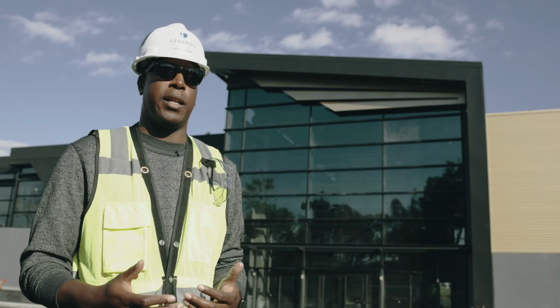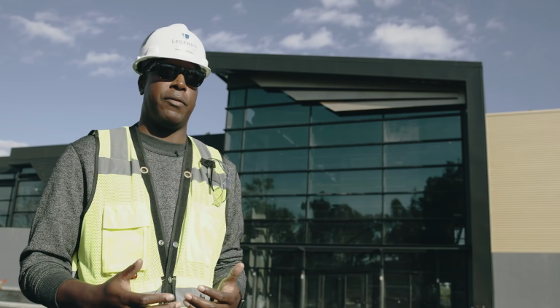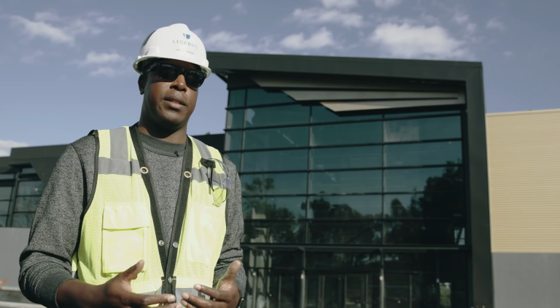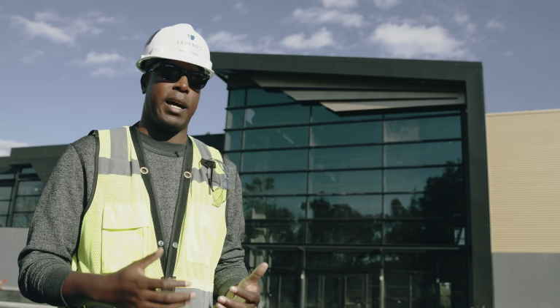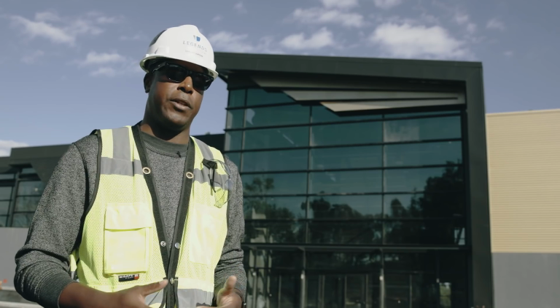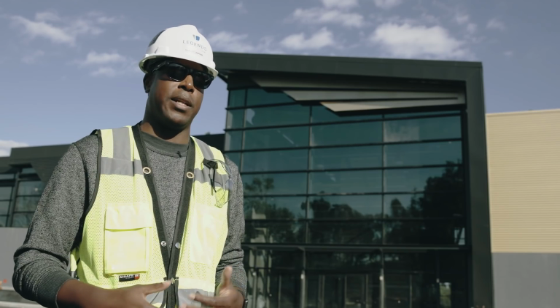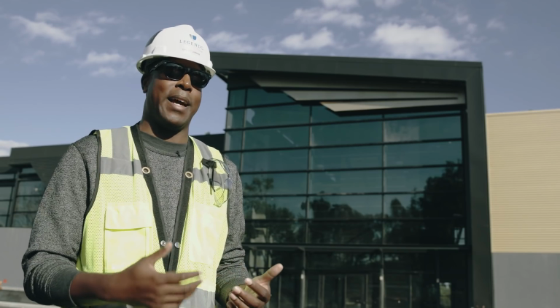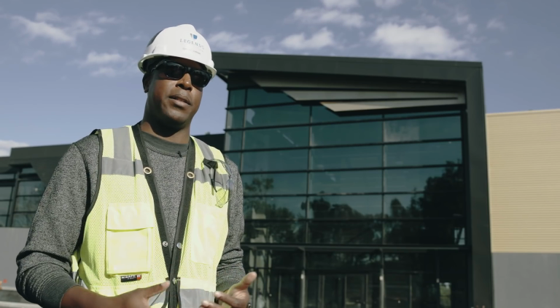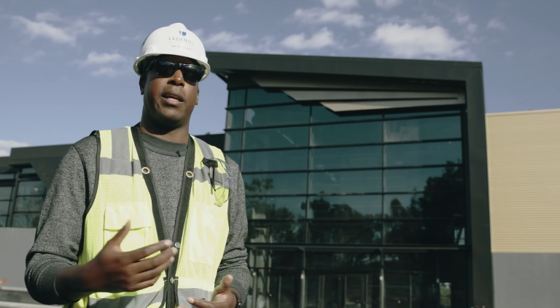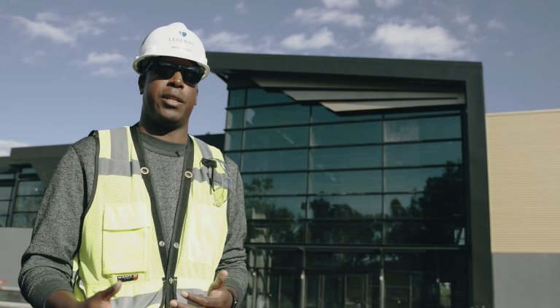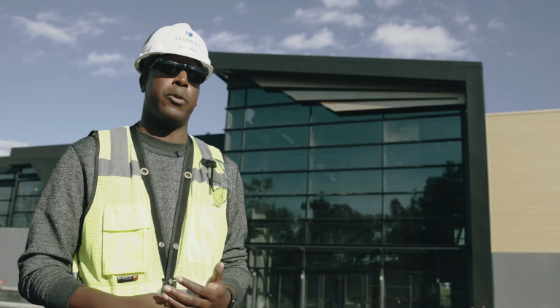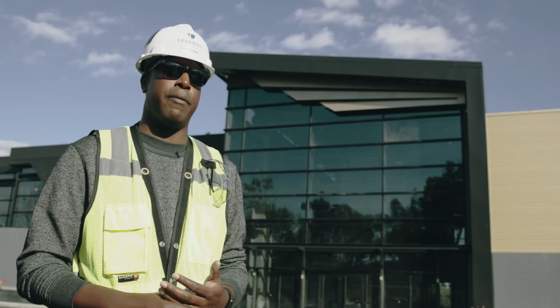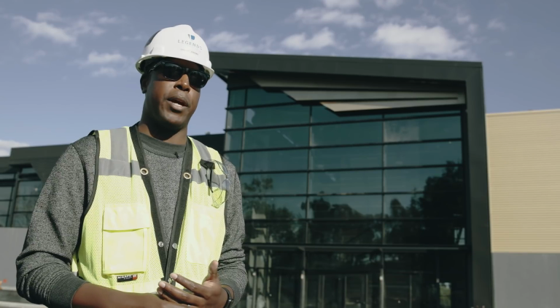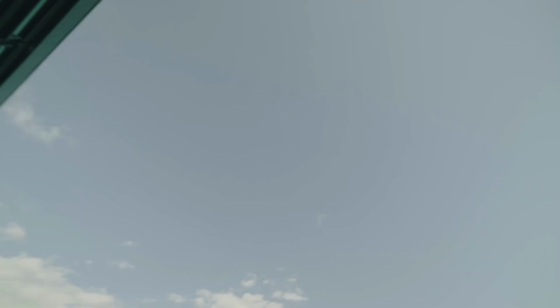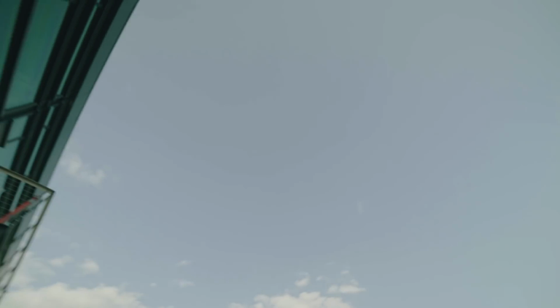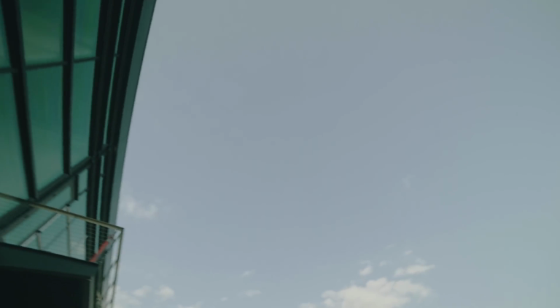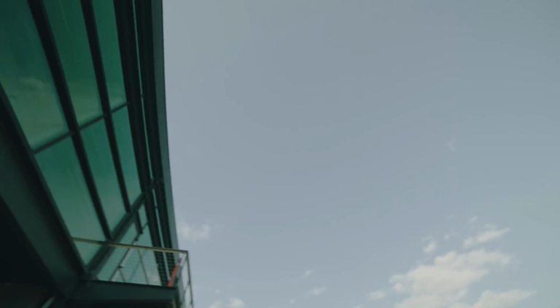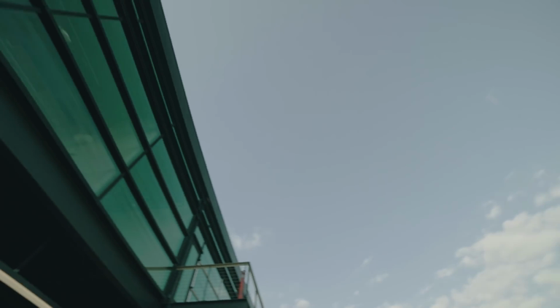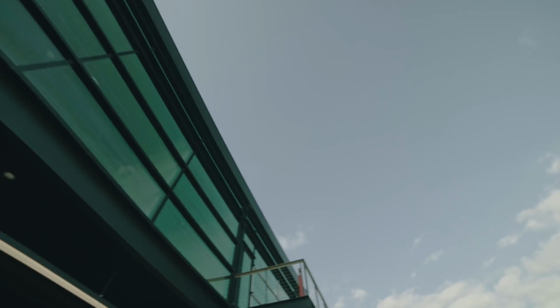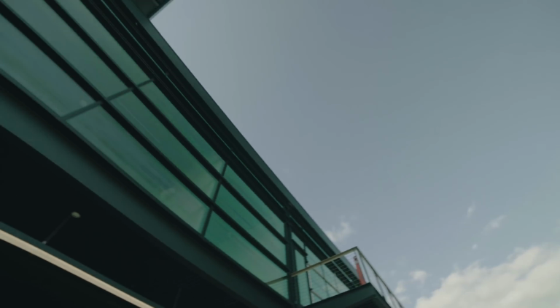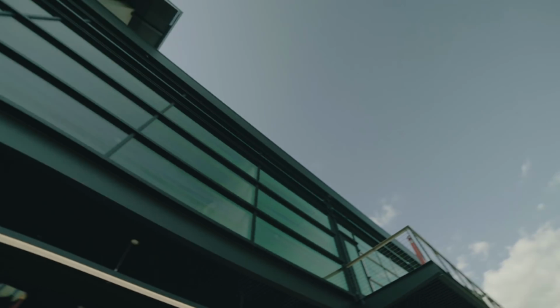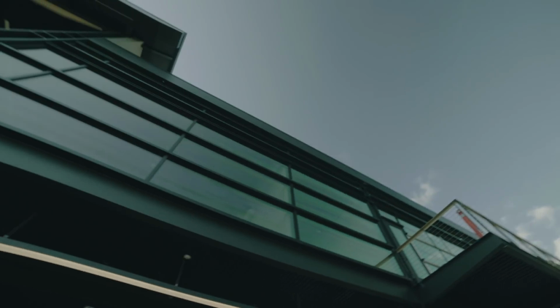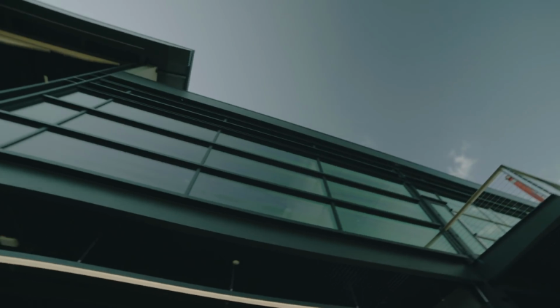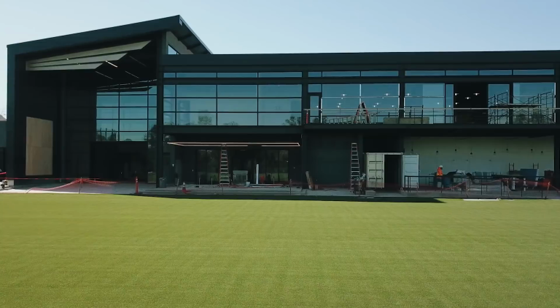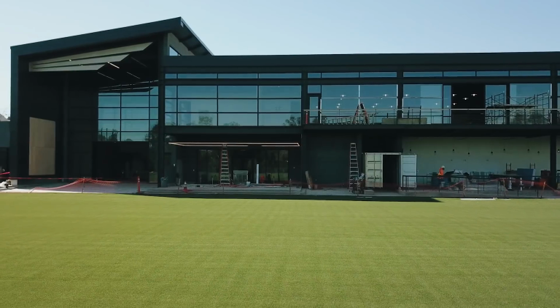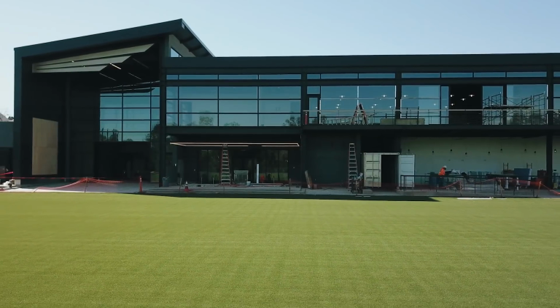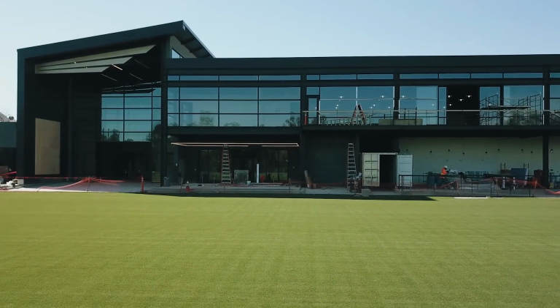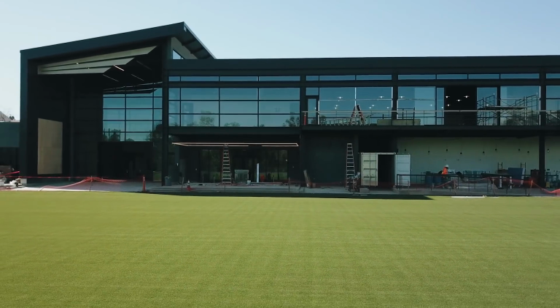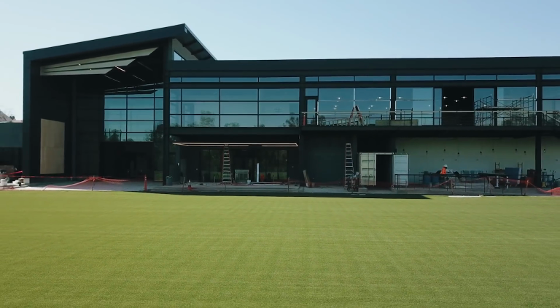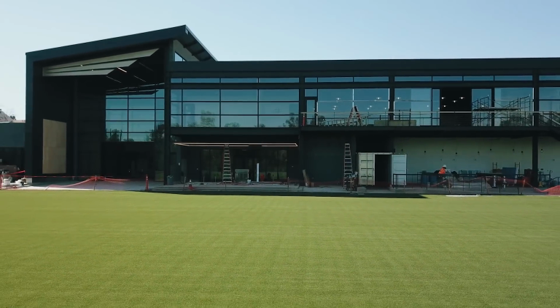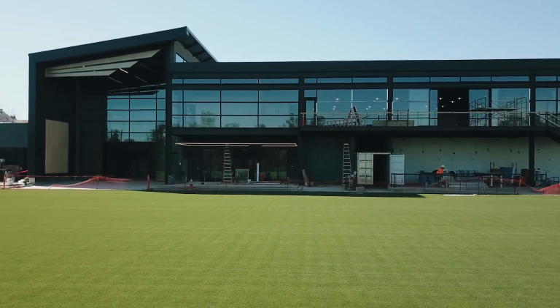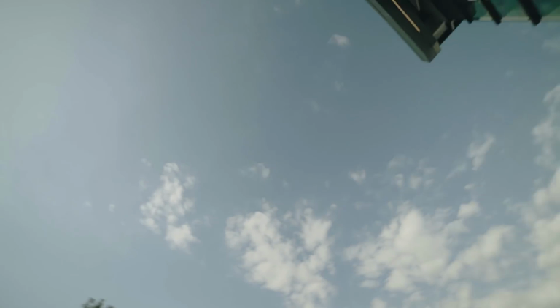A lot of the design features and elements that LAFC has grown to love and embrace were already embodied by the architect, Gensler, and what they were designing with the stadium. So a lot of that transferred over to what you see here in the training facility.